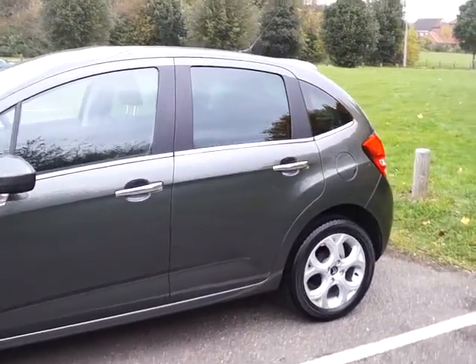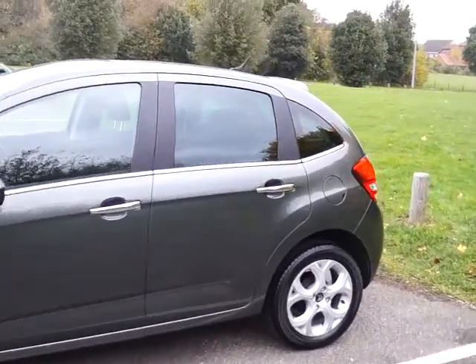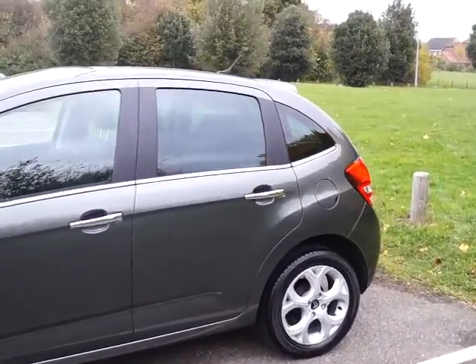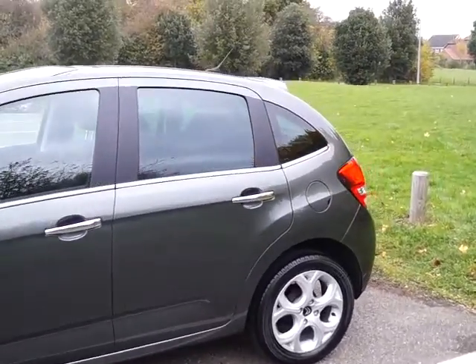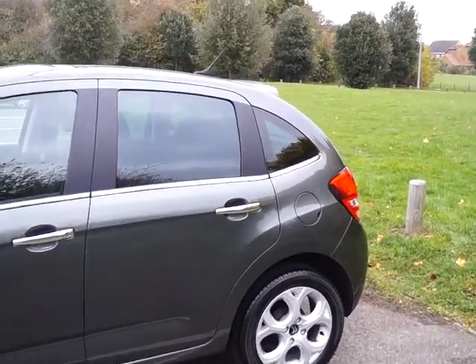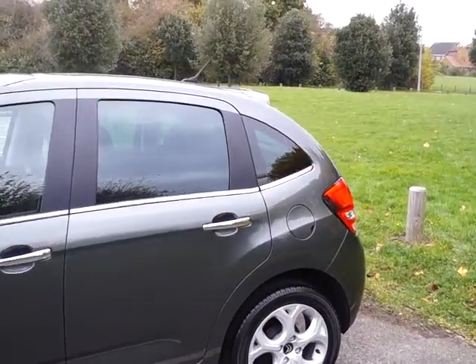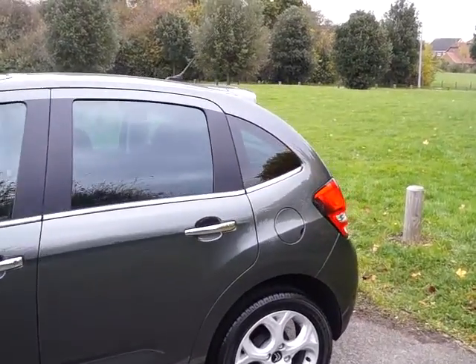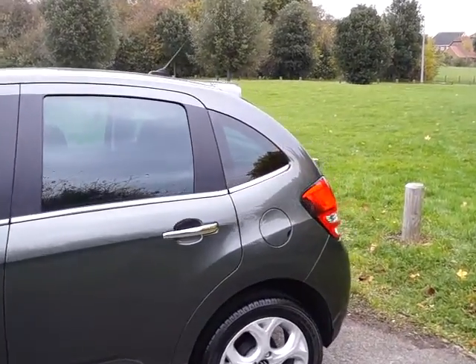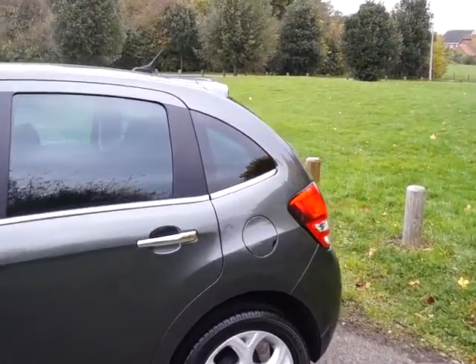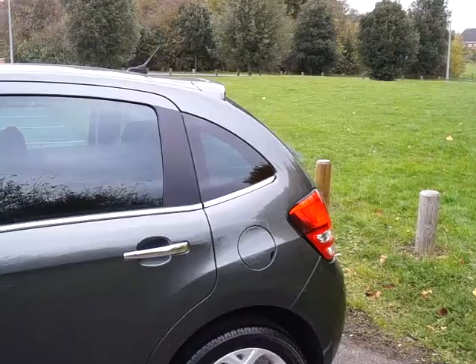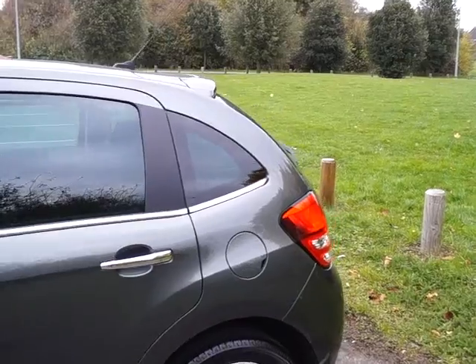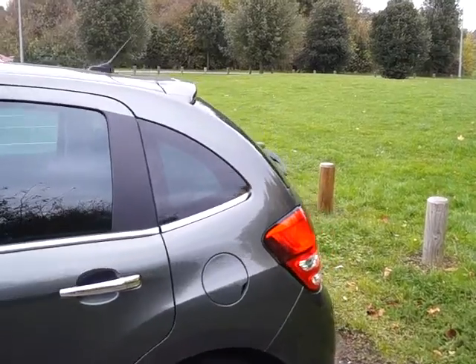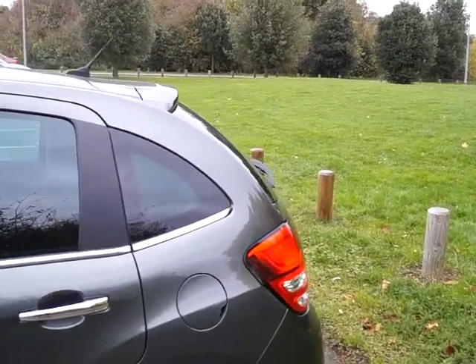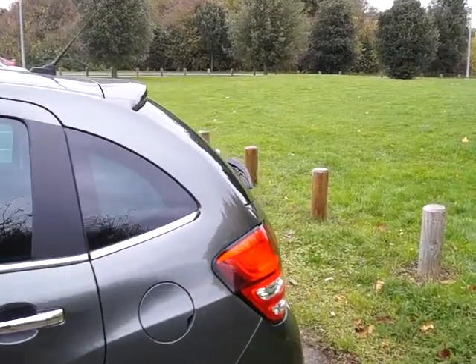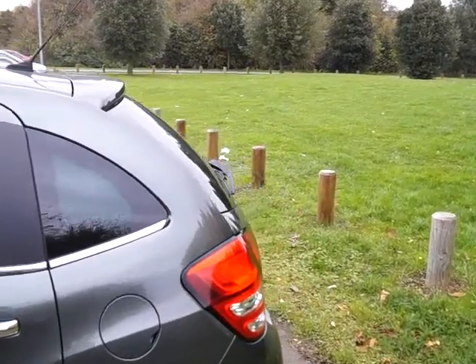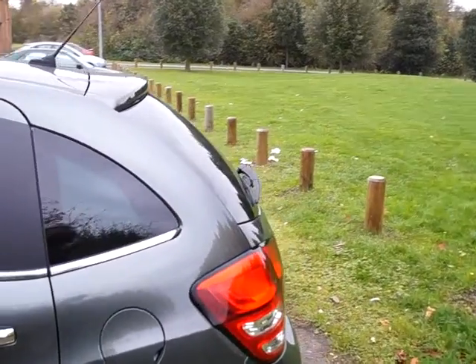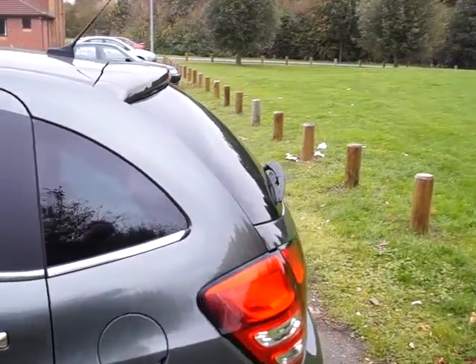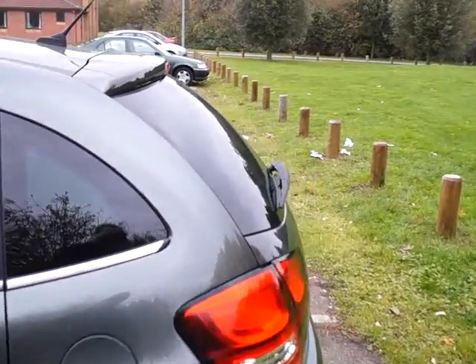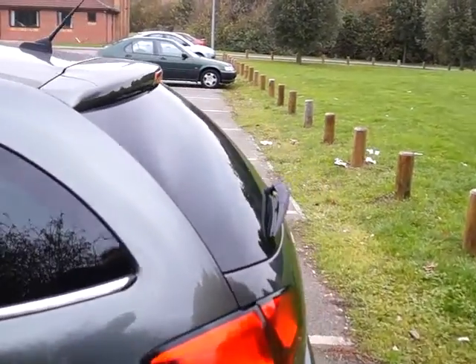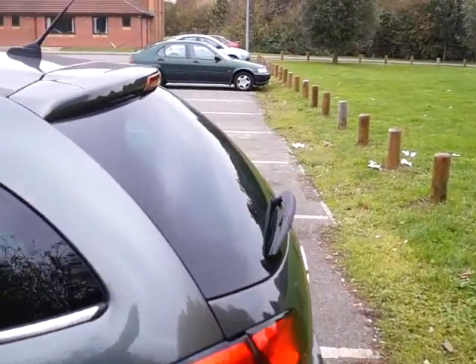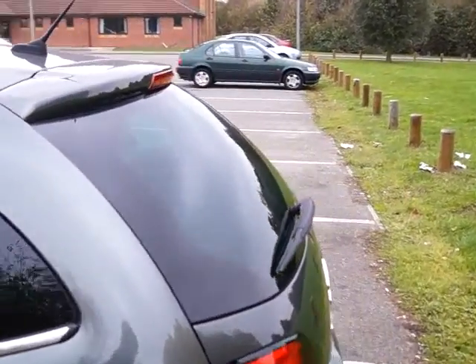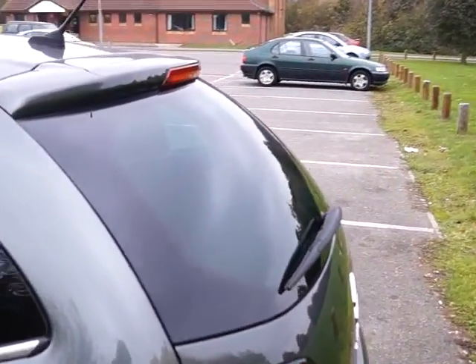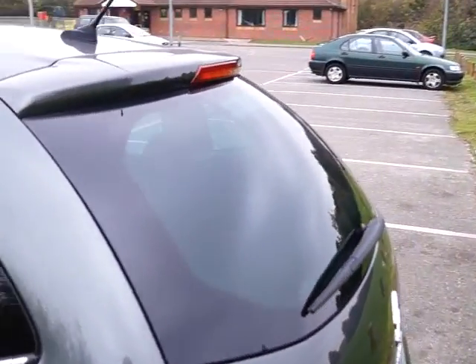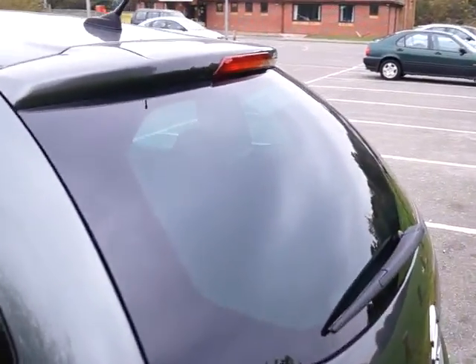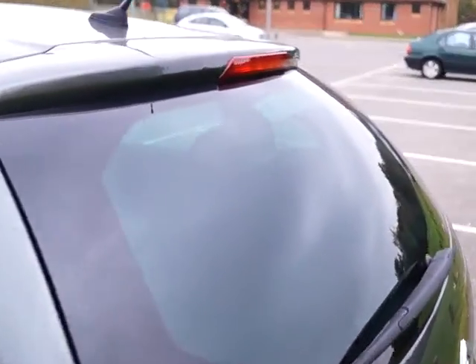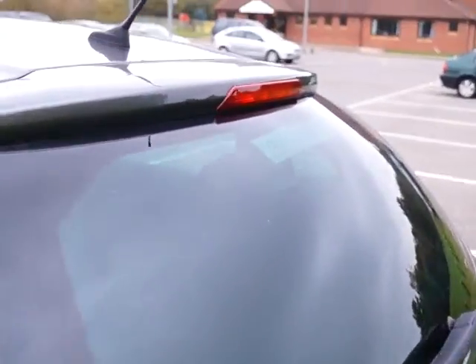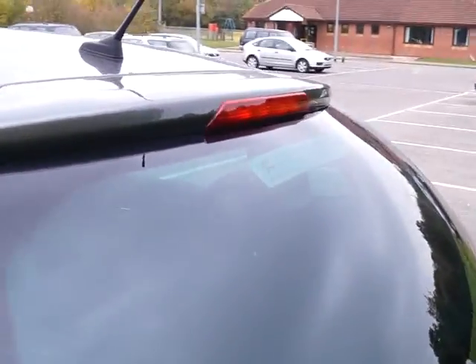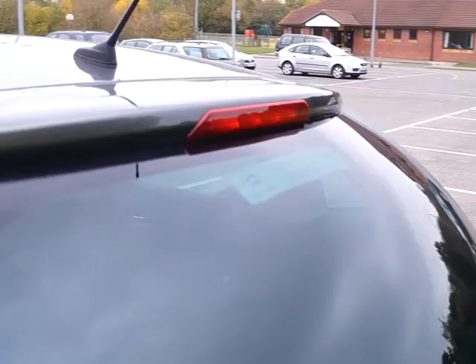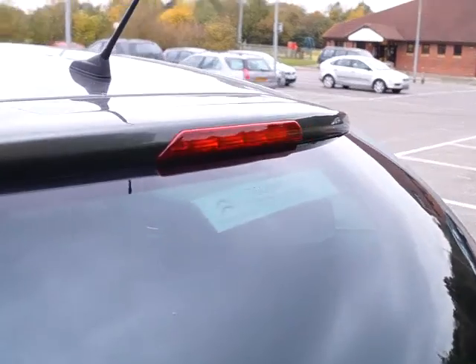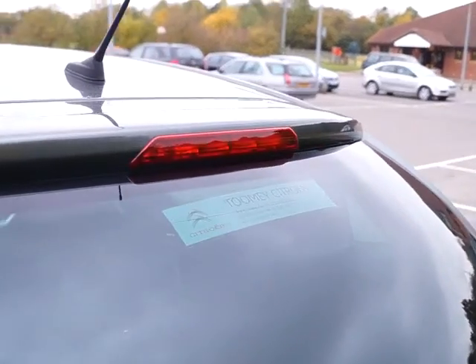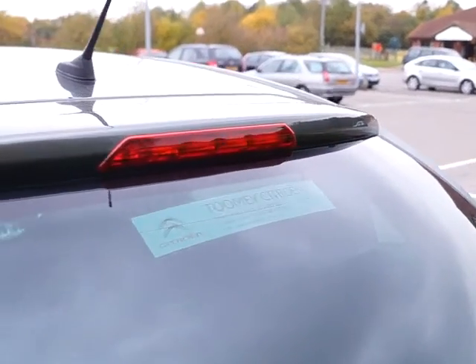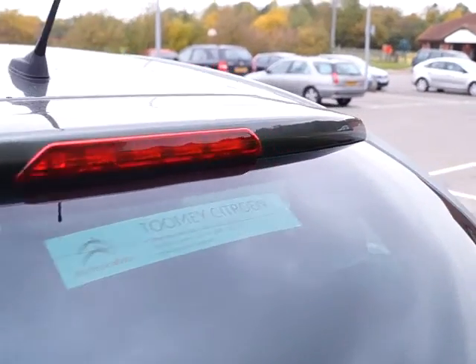As we move to the rear of the vehicle you can see we have tinted rear windows and also a tinted rear windscreen with an additional third rear brake light.